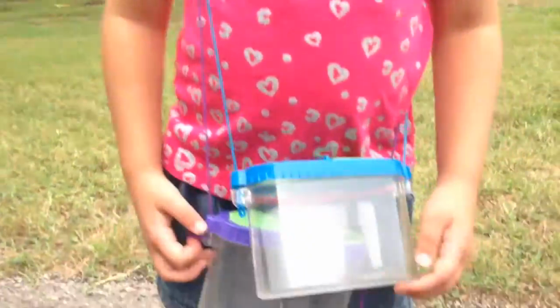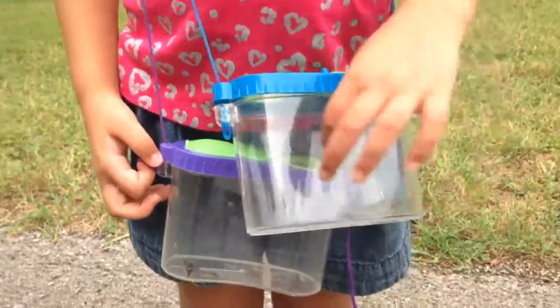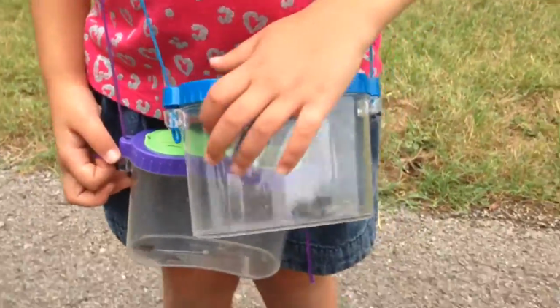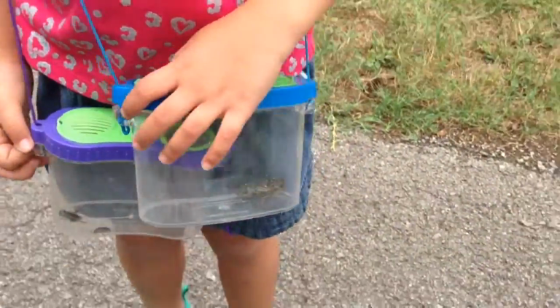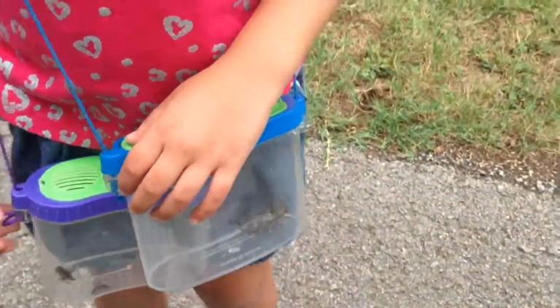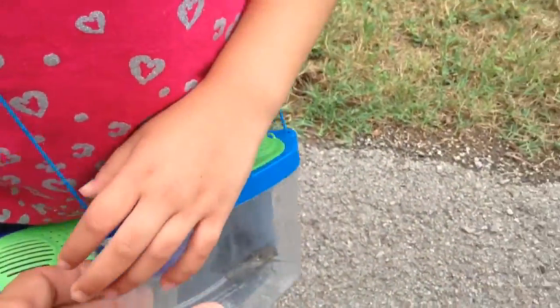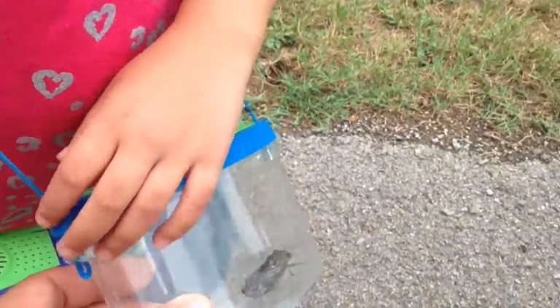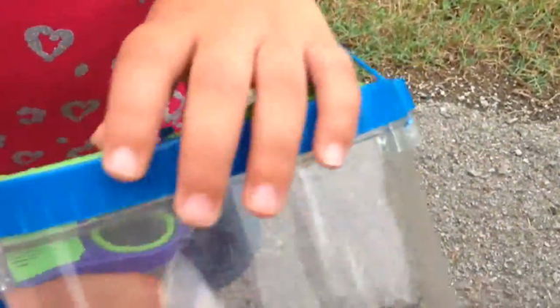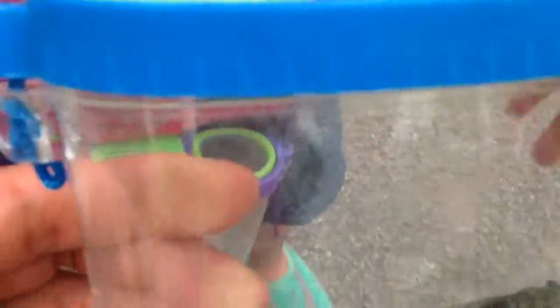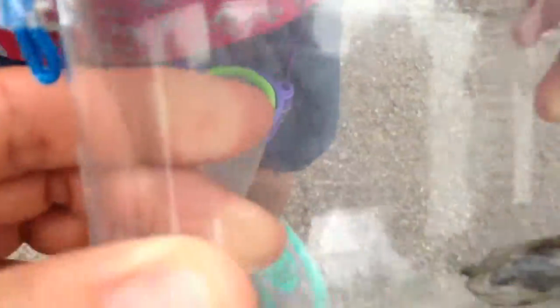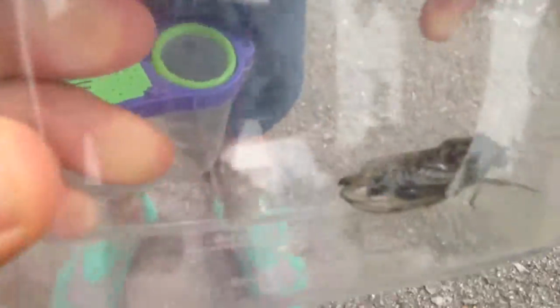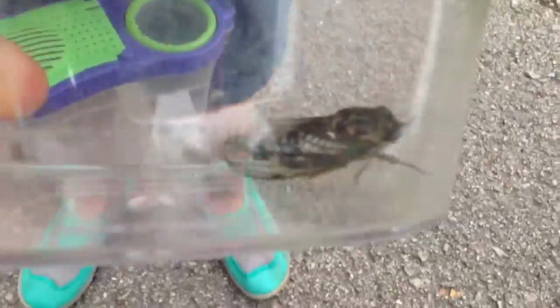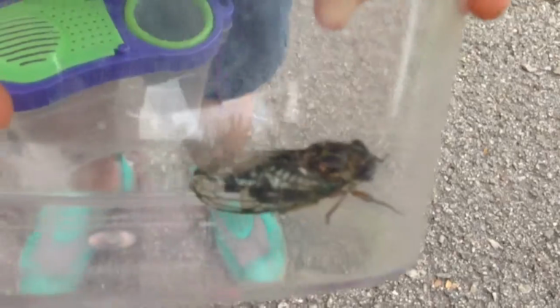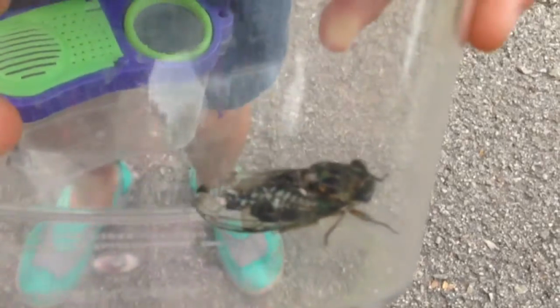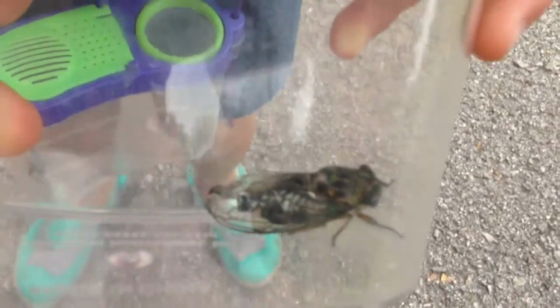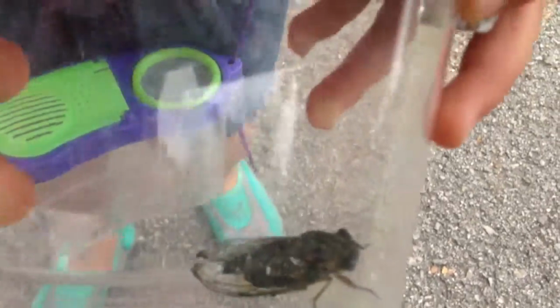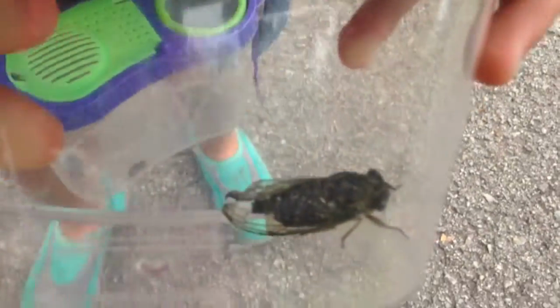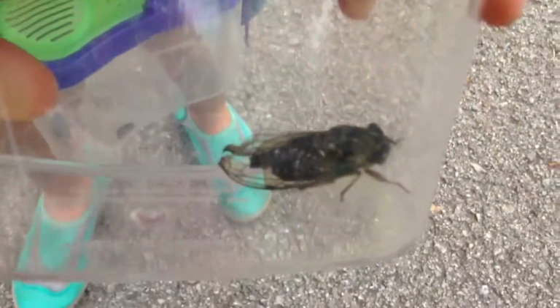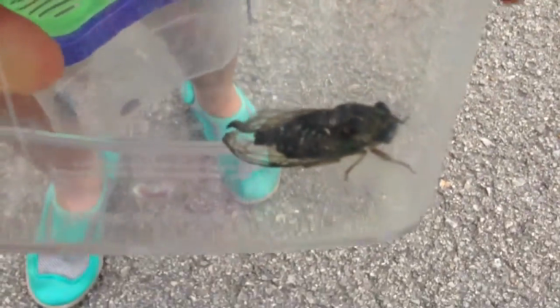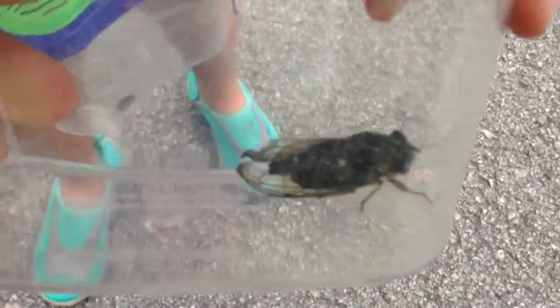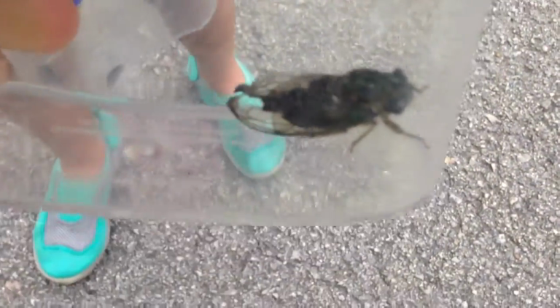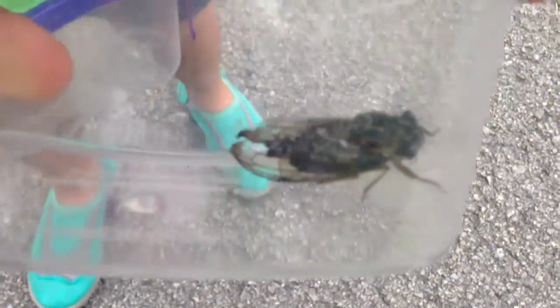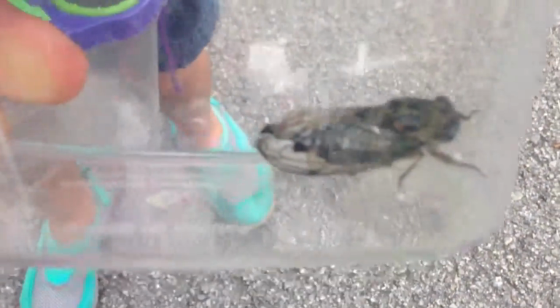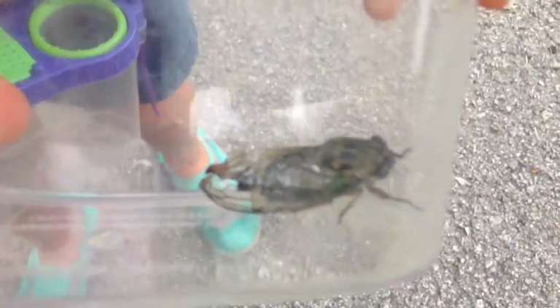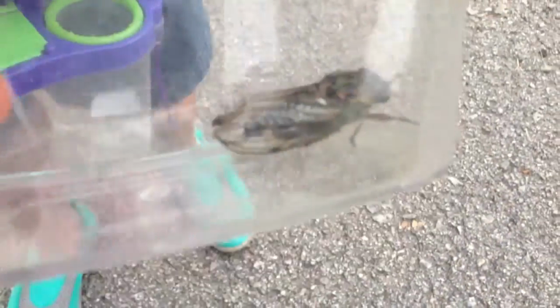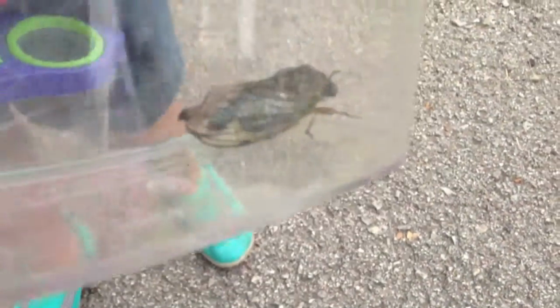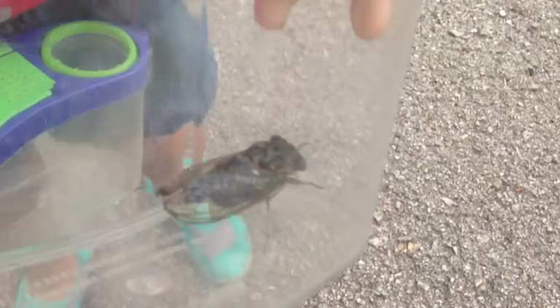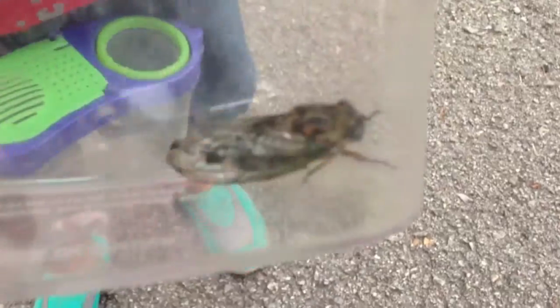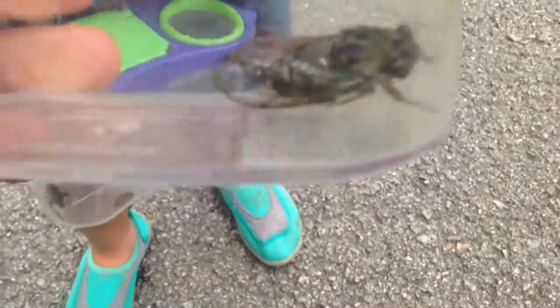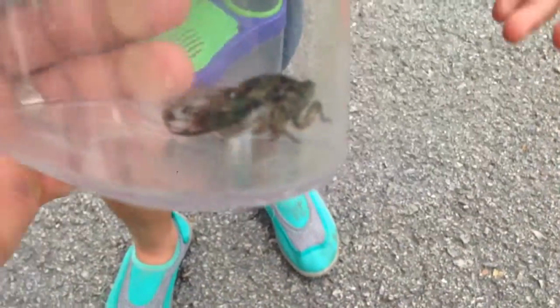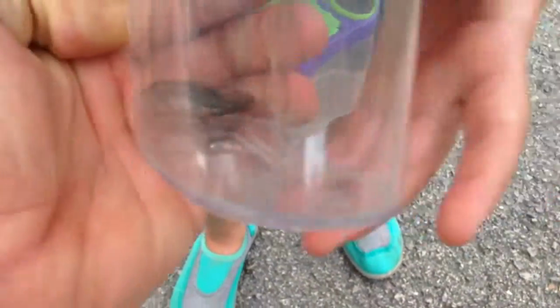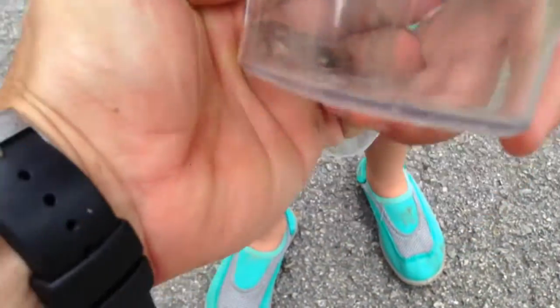And now it's time for the cricket. Let's take a peek at this cicada. Wow, that thing is big. That thing is a cicada.